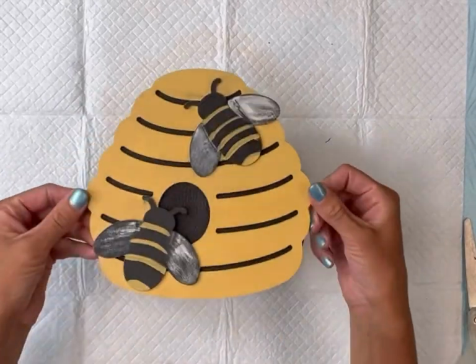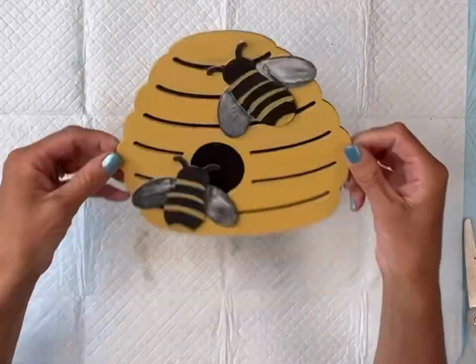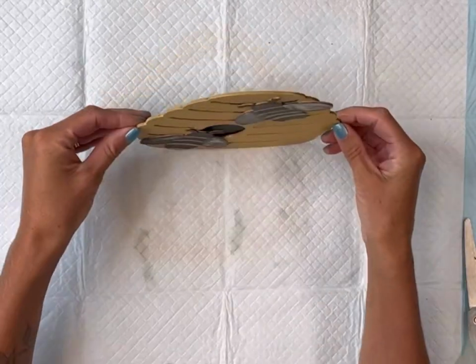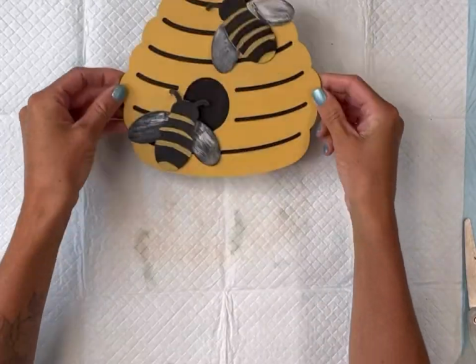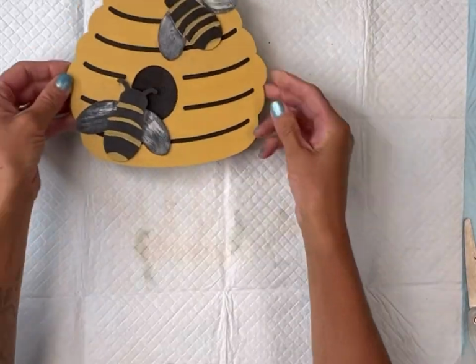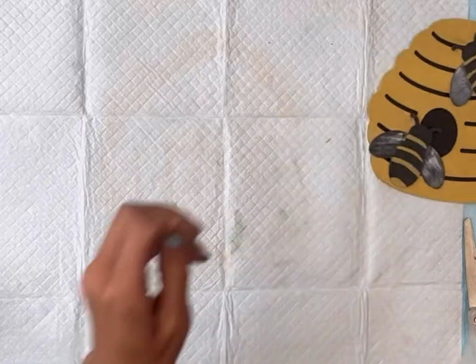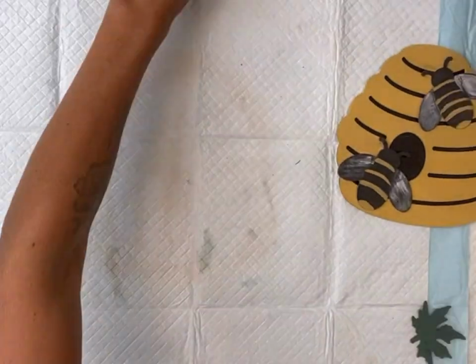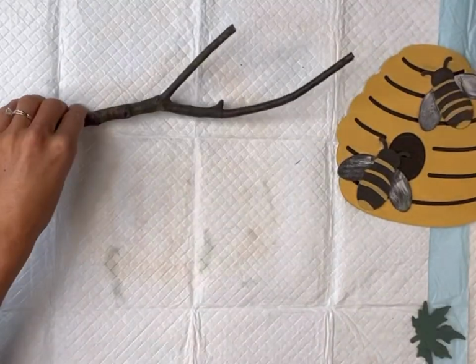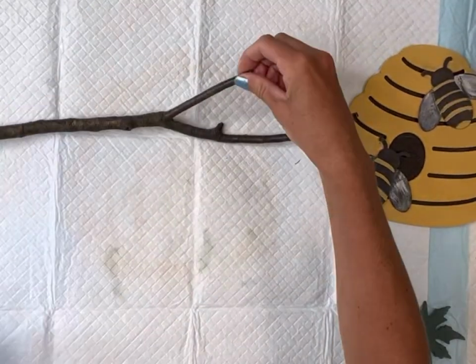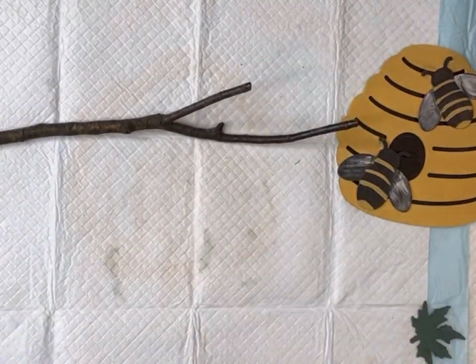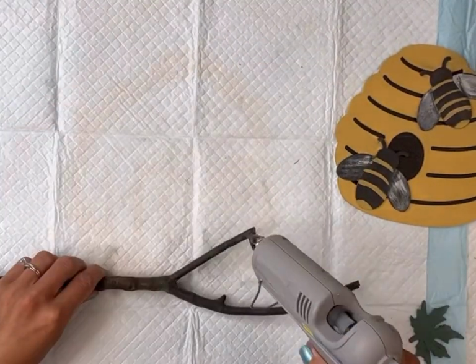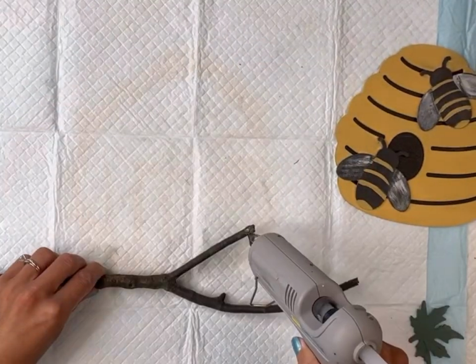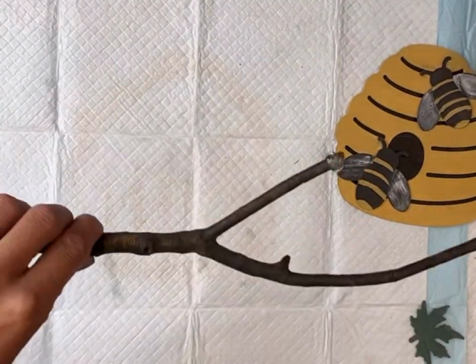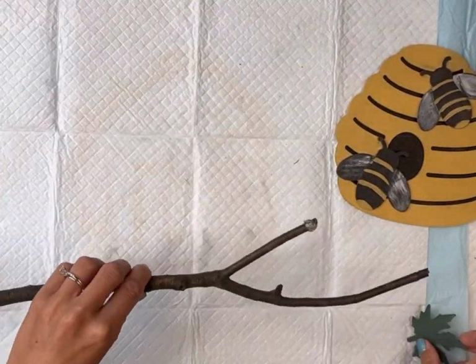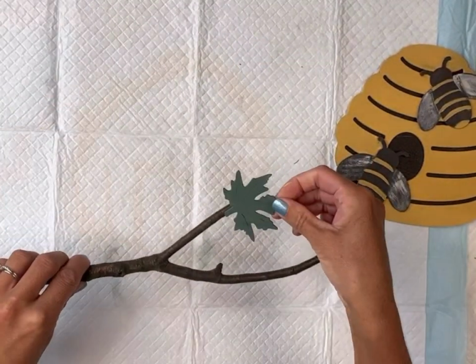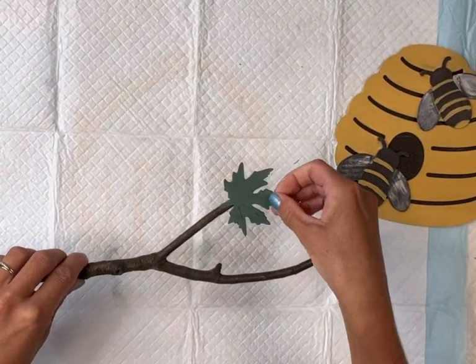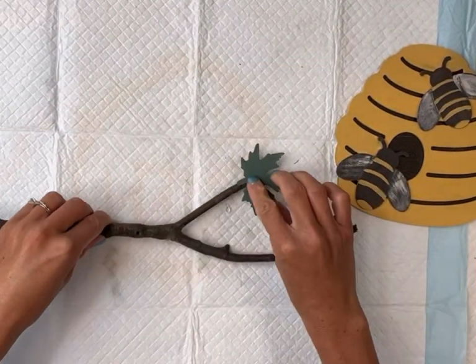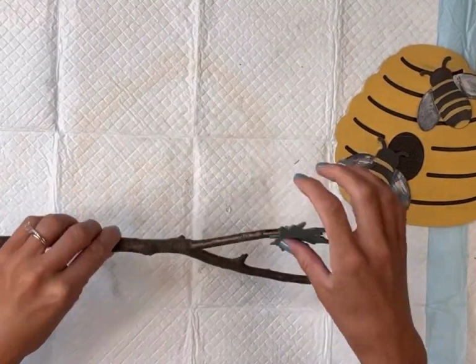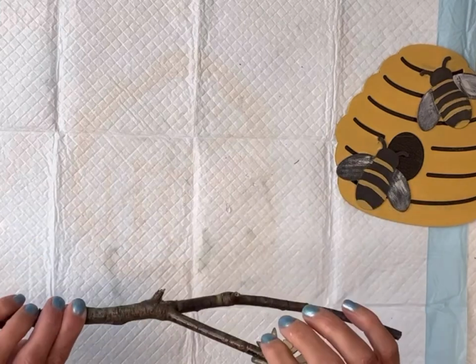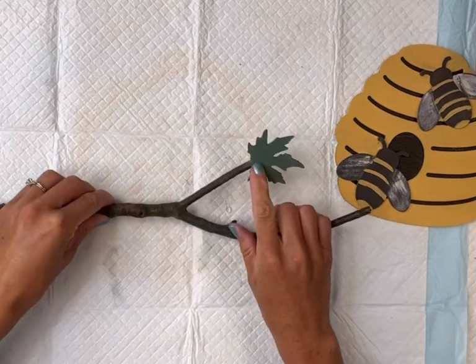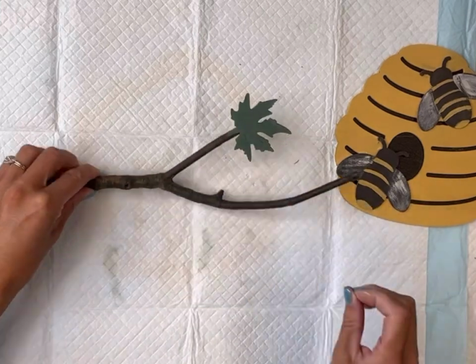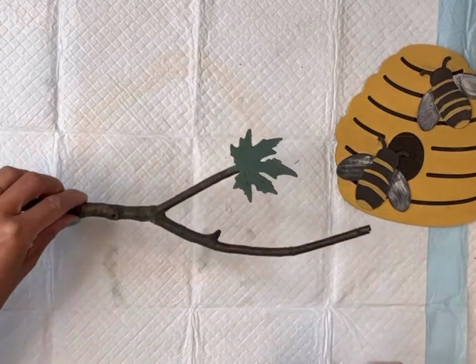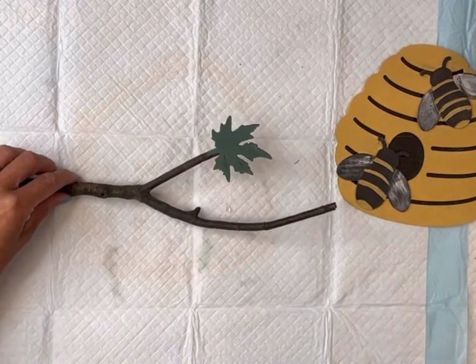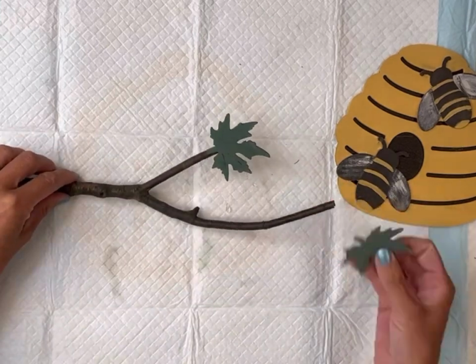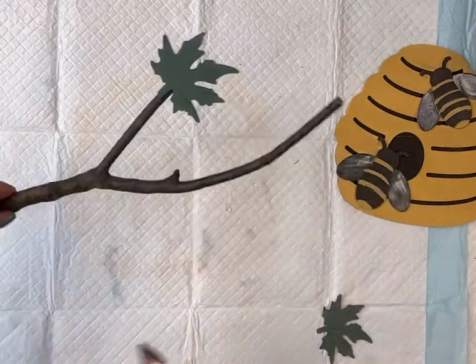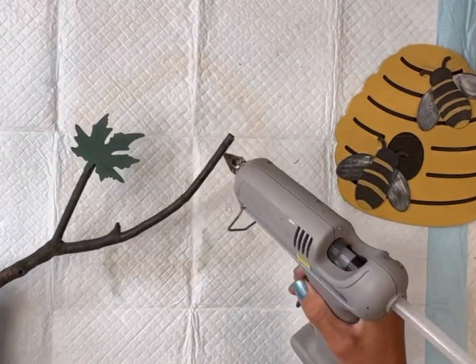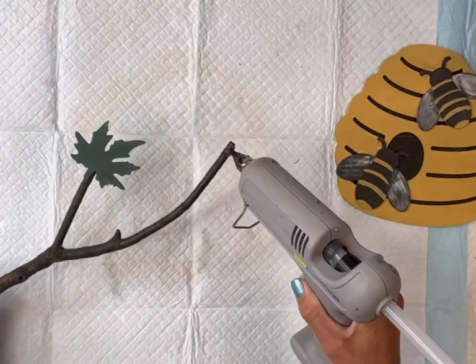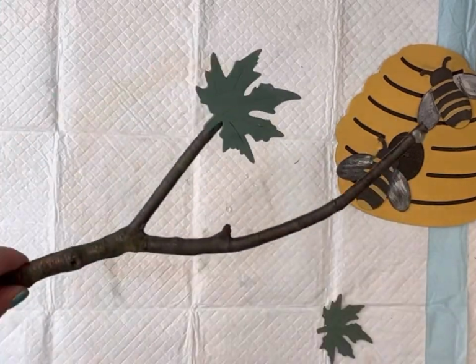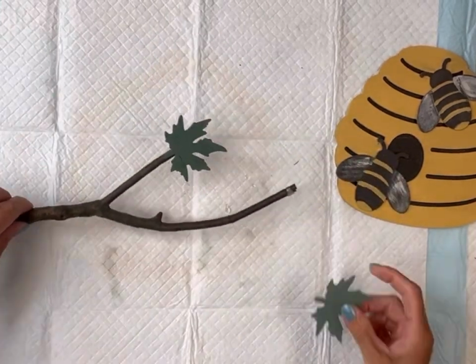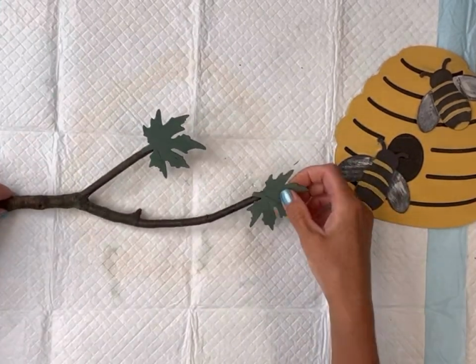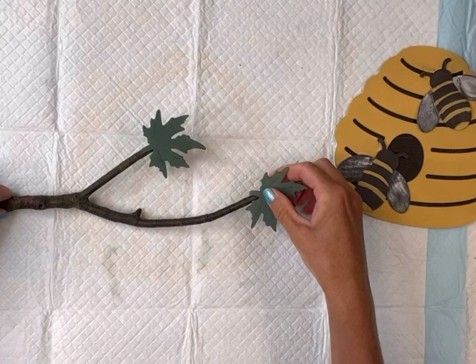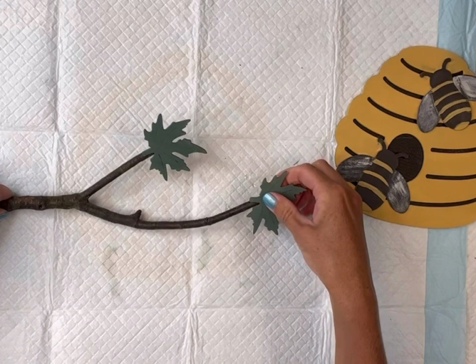You can use any material of your choice, and I adhered that with some hot glue. I'm going to go back to my stick and glue on the leaves that we painted, one on each end of the branches.